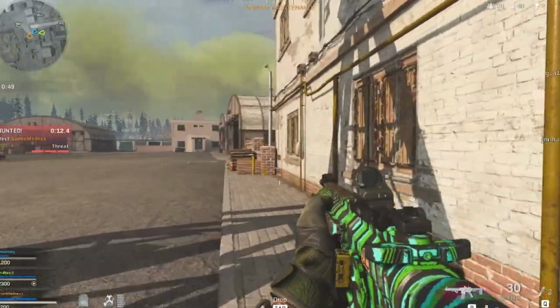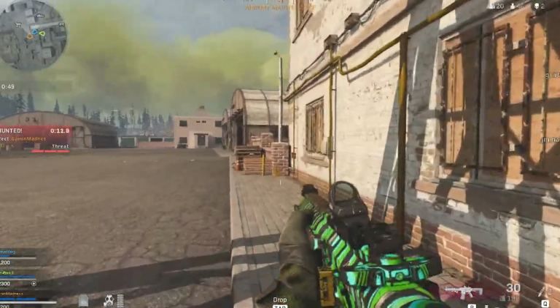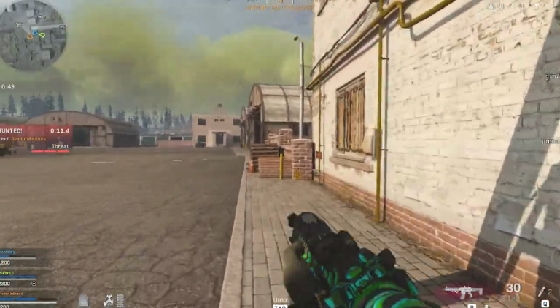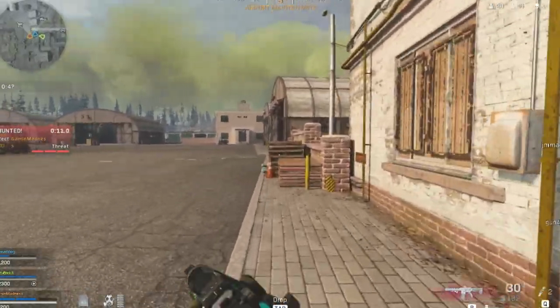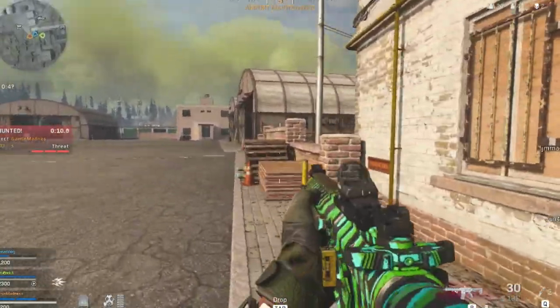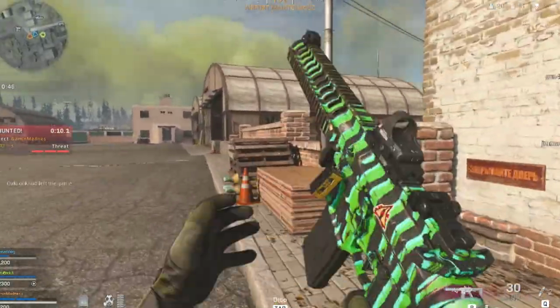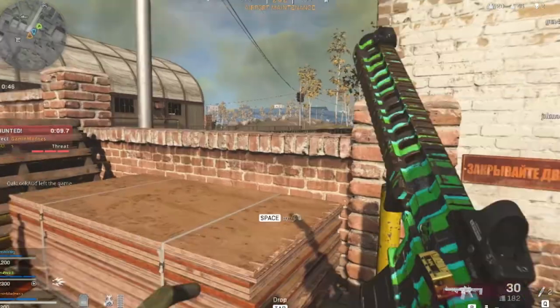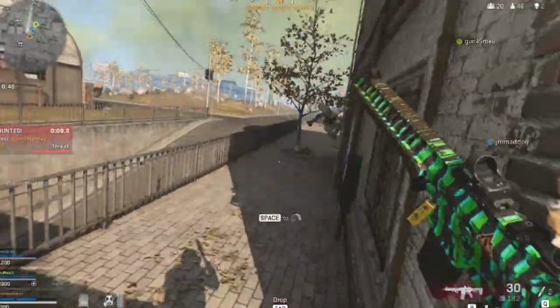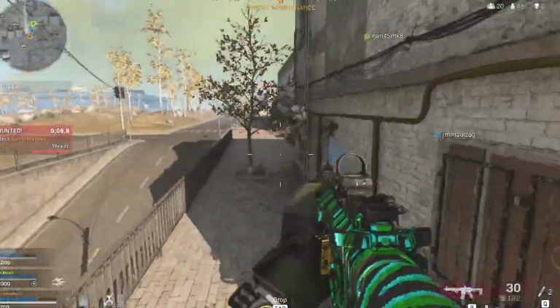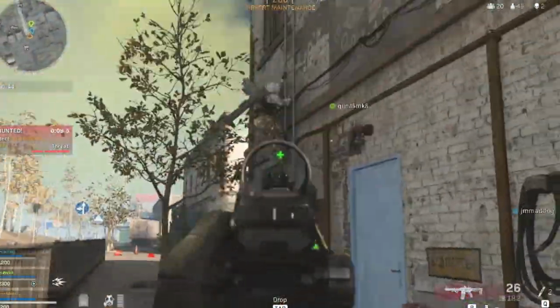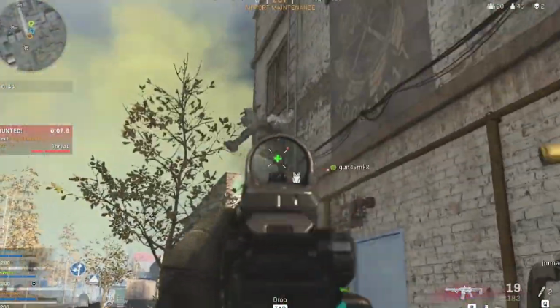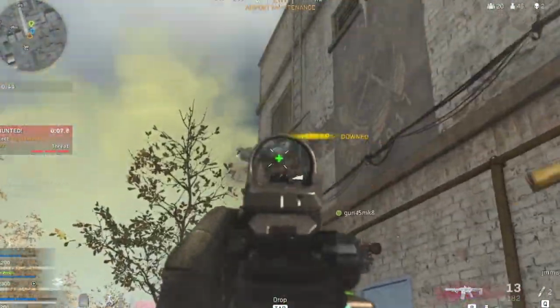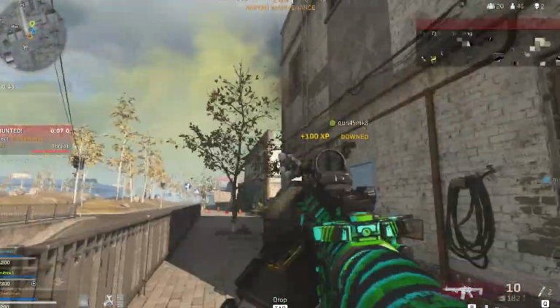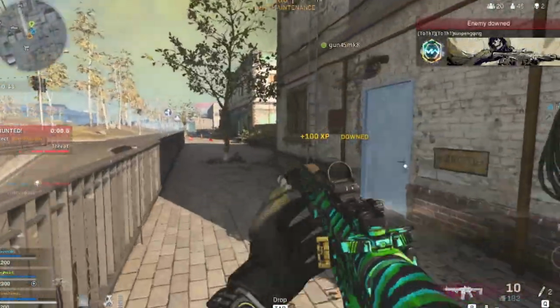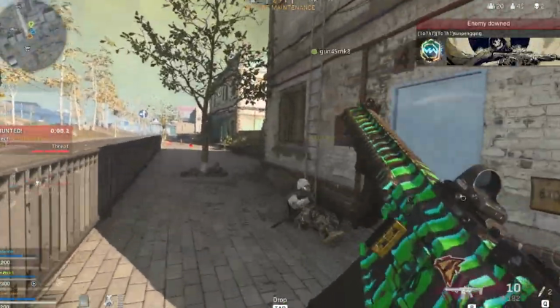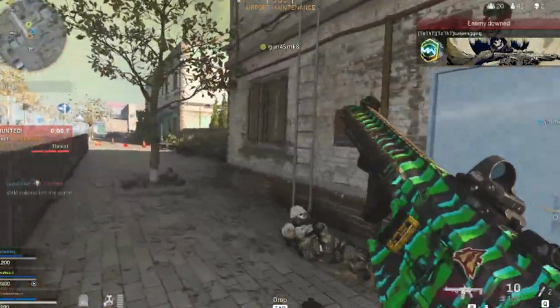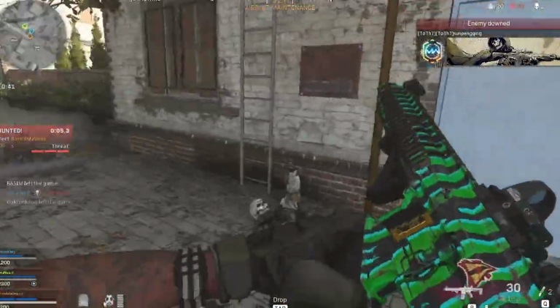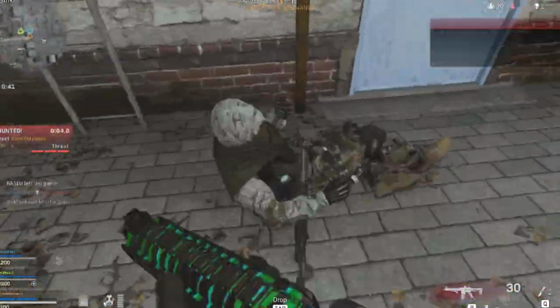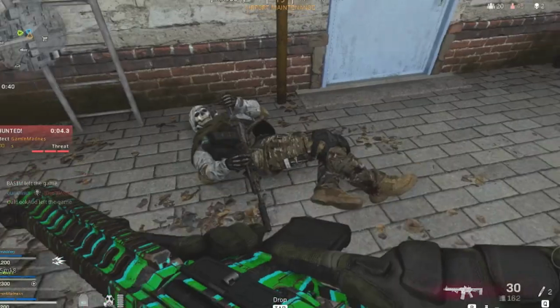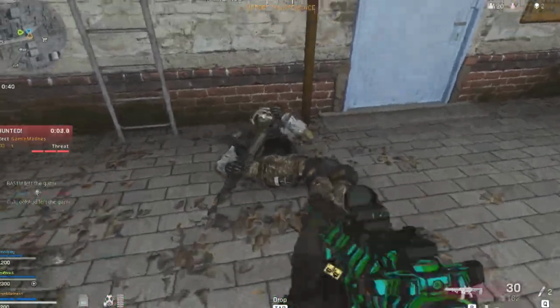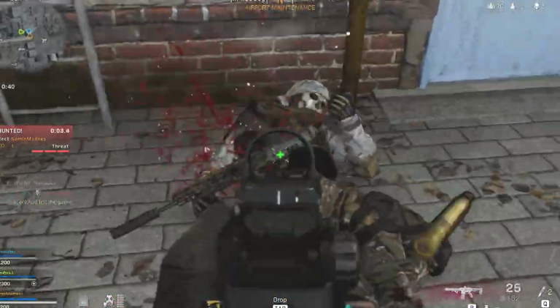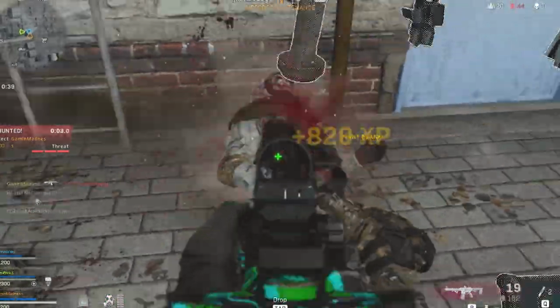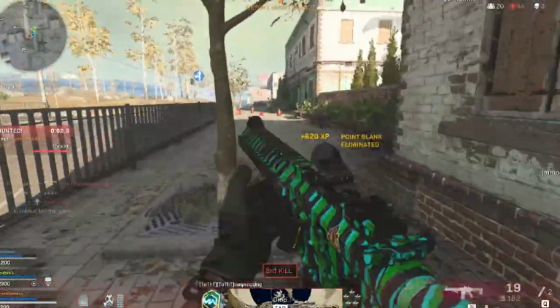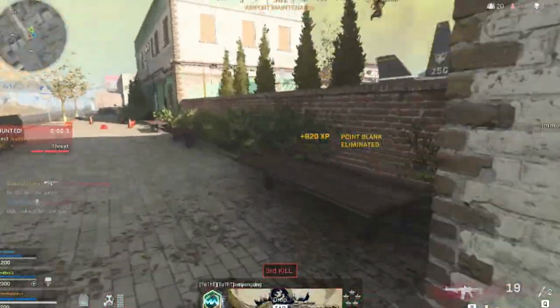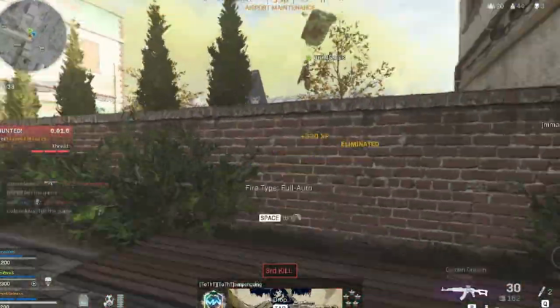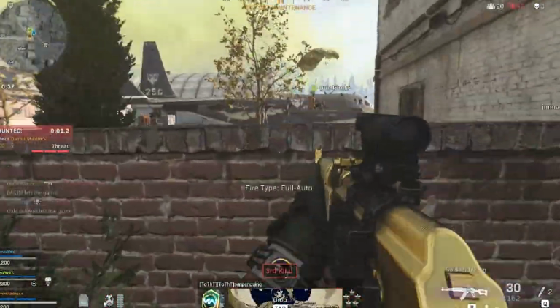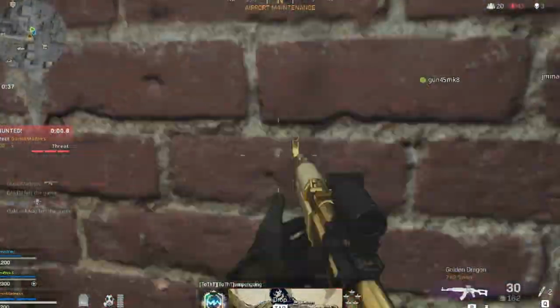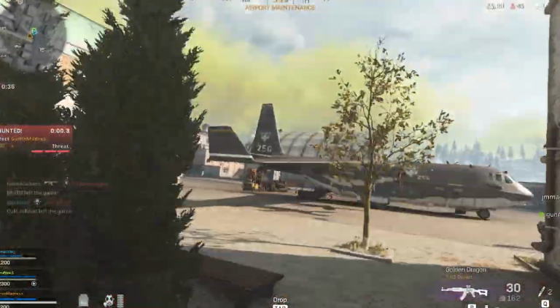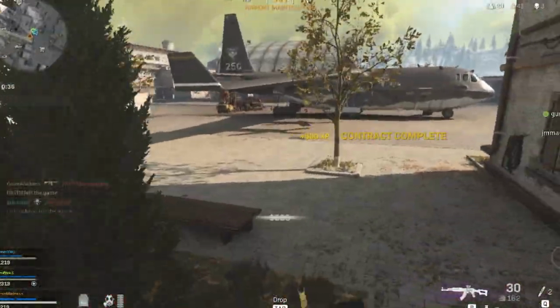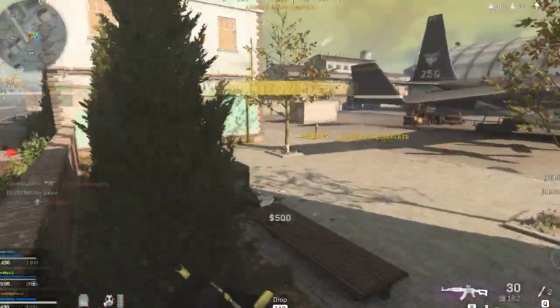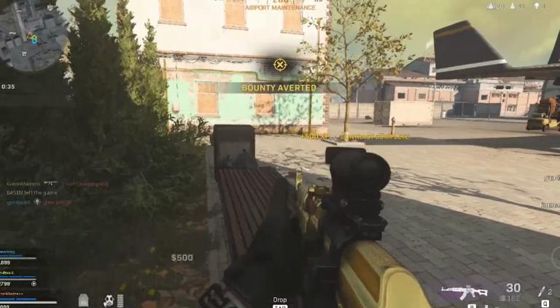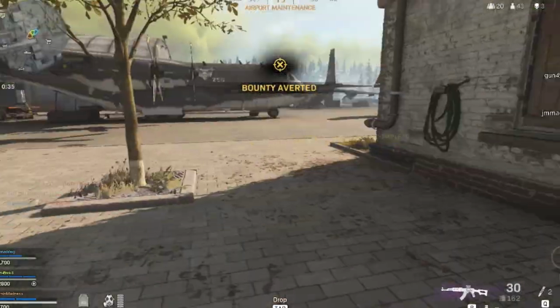In my opinion, around 93 to 95 is the ideal FOV, which can help you notice the enemy in front of you much more clearly as well as look around the world in a better way. This helps a lot in playing Warzone and getting those kills that your team really needs.